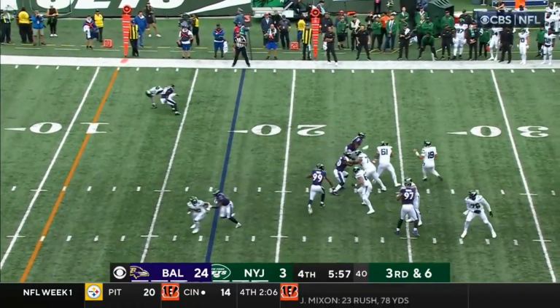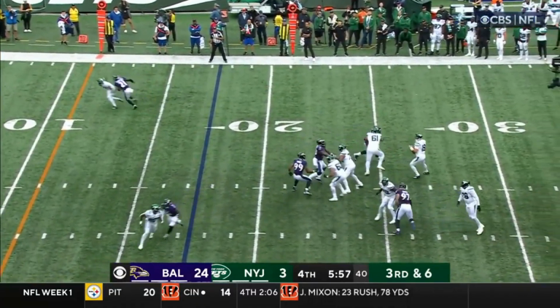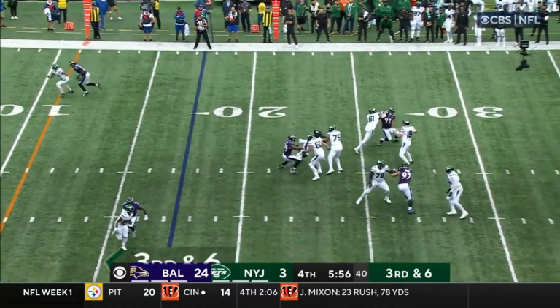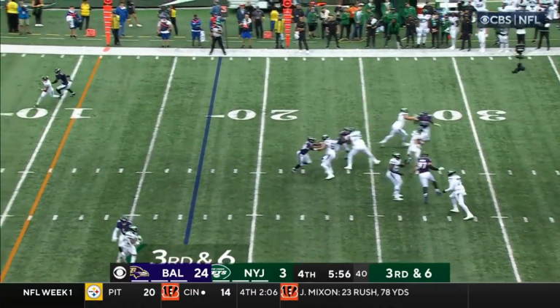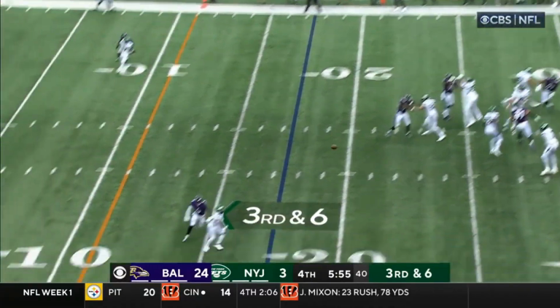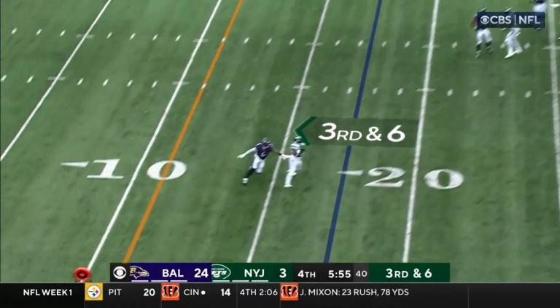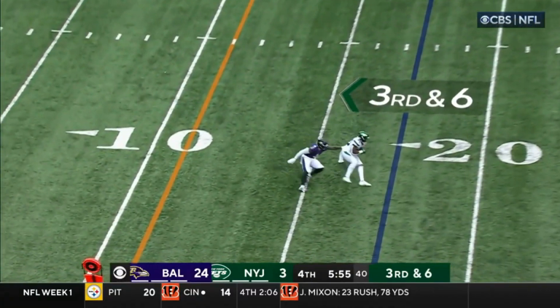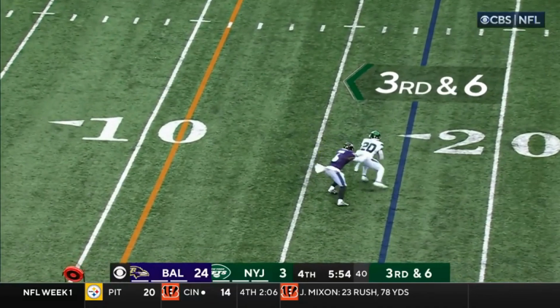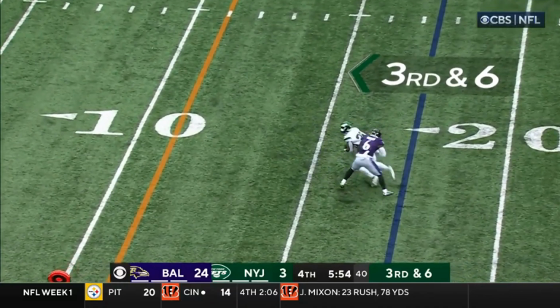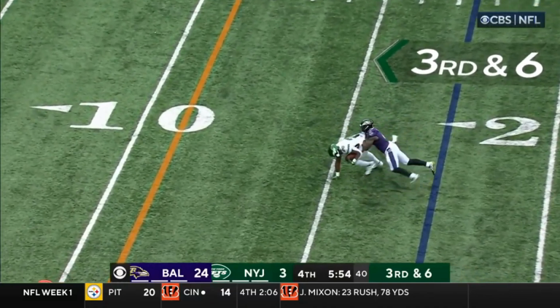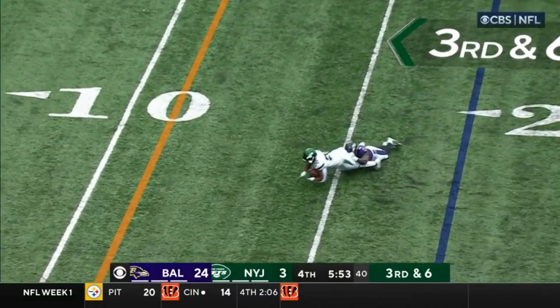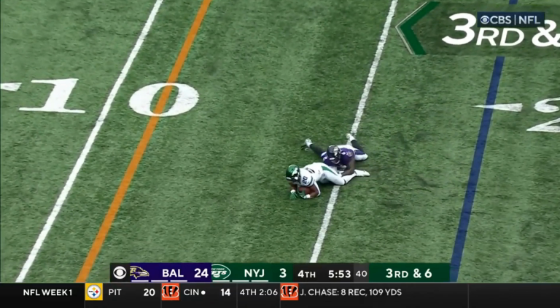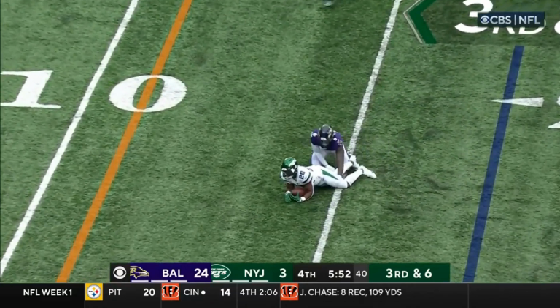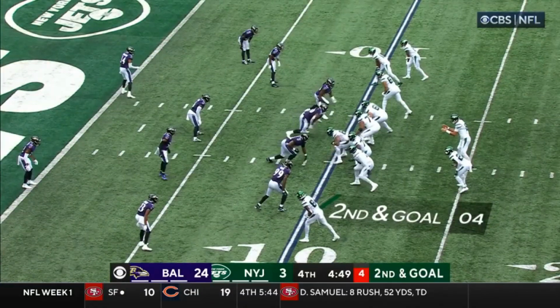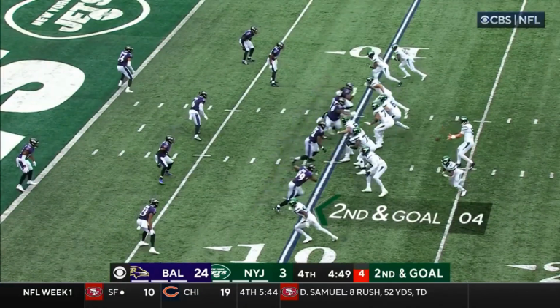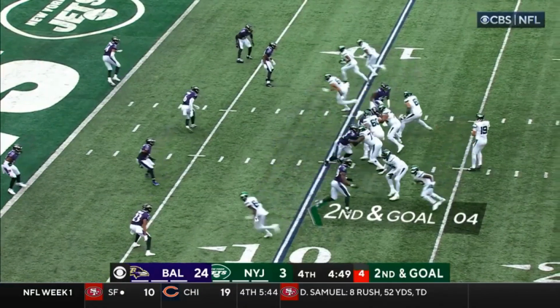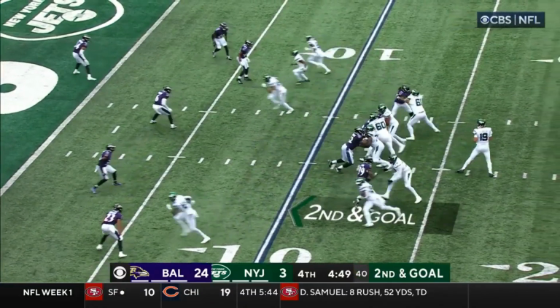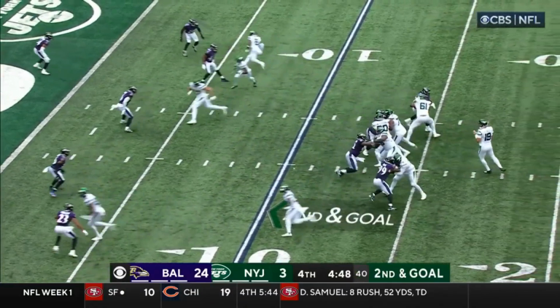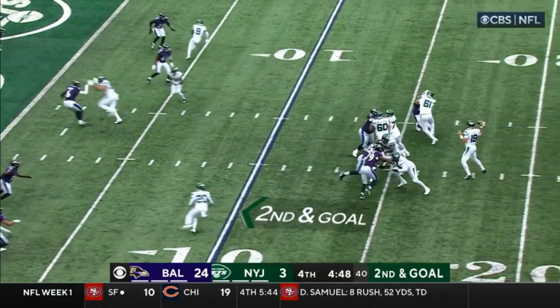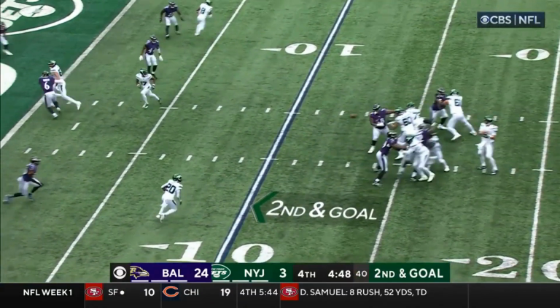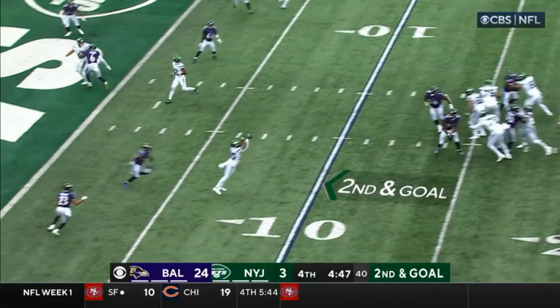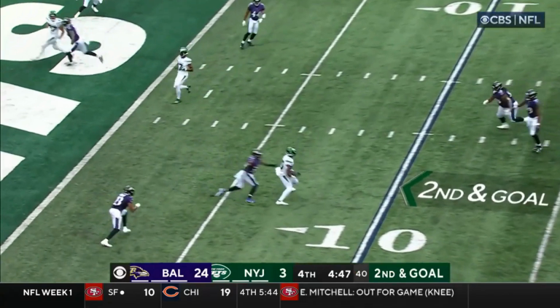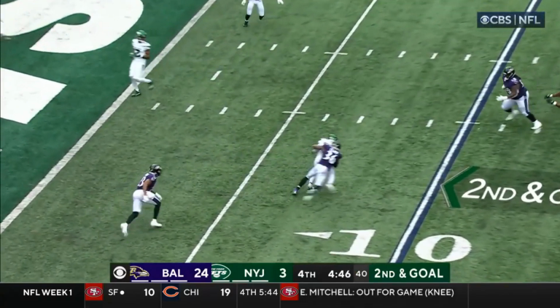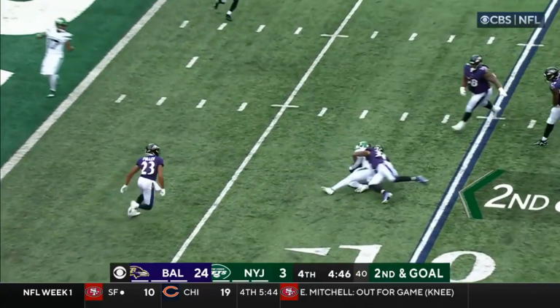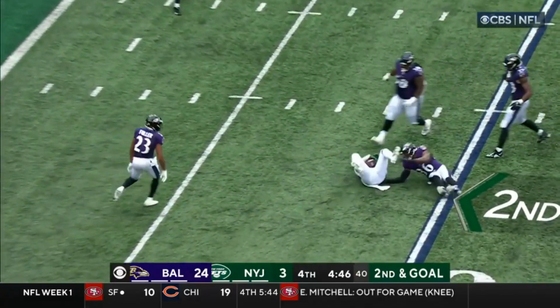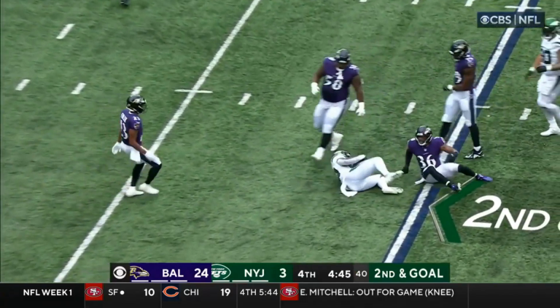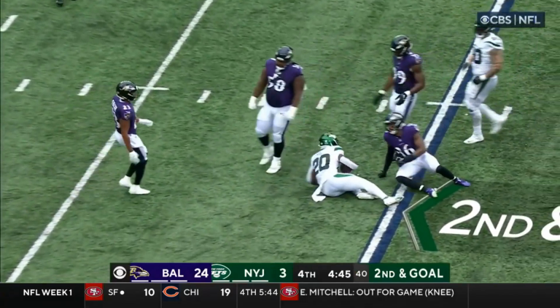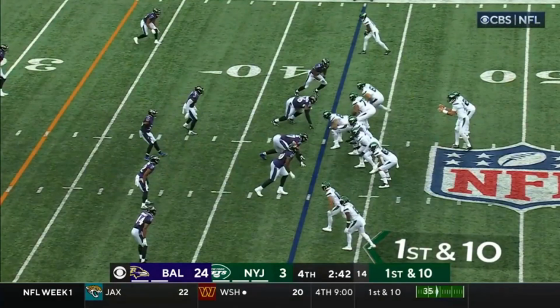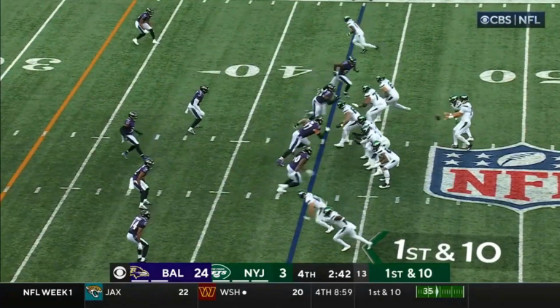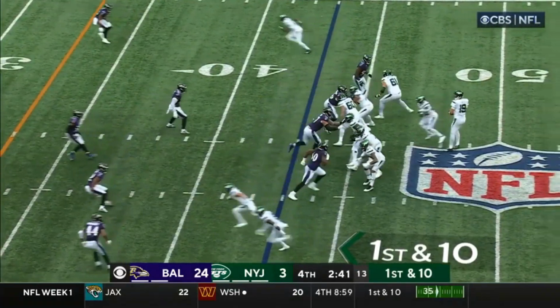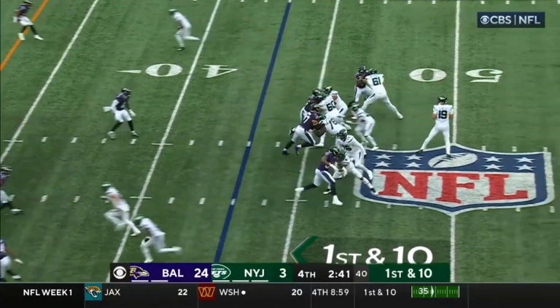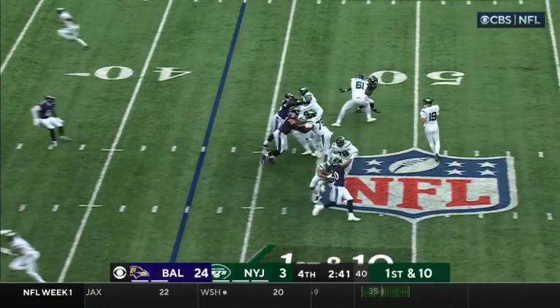Flacco pump fakes, comes back the other way and finds Hall, who cannot get heralded in that secondary as well. Here's Hall and Clark. Take over with 2:42 to go.